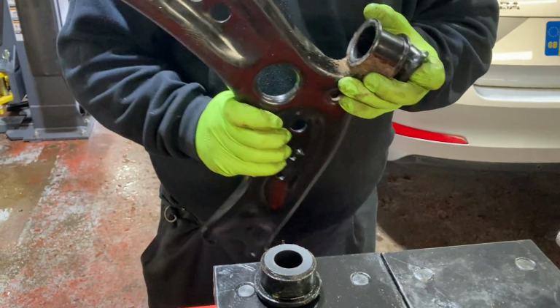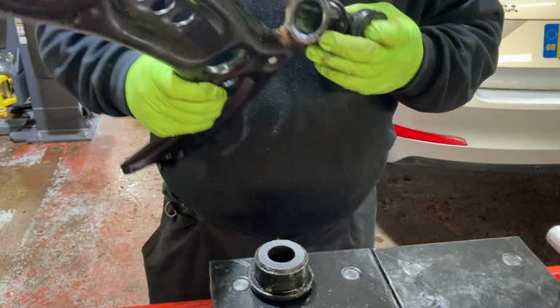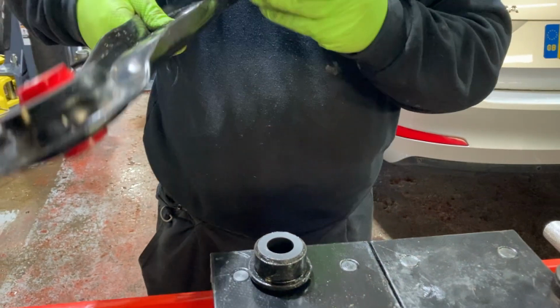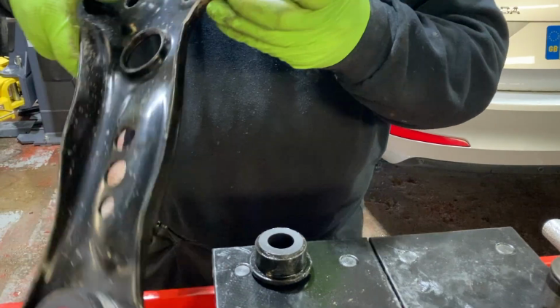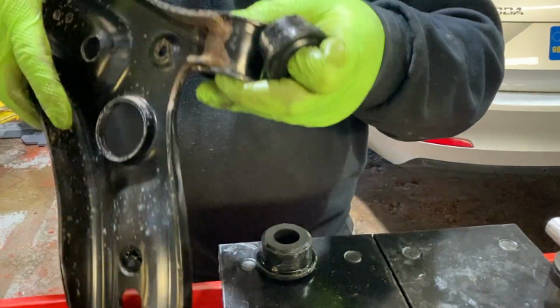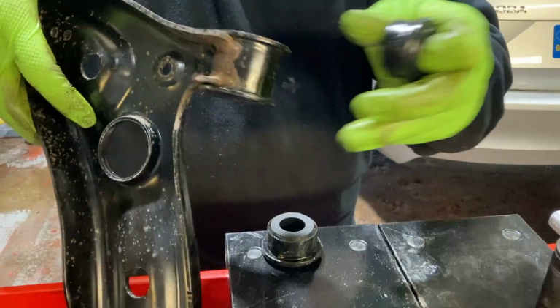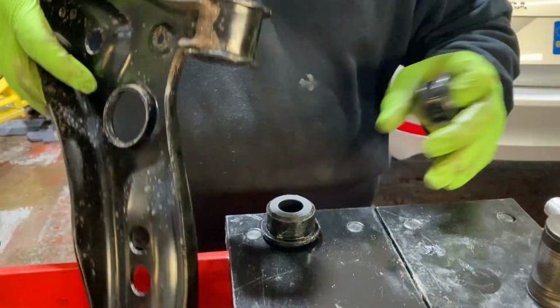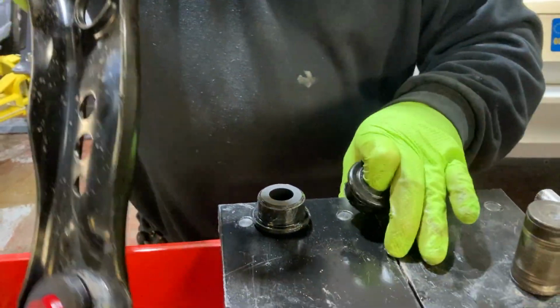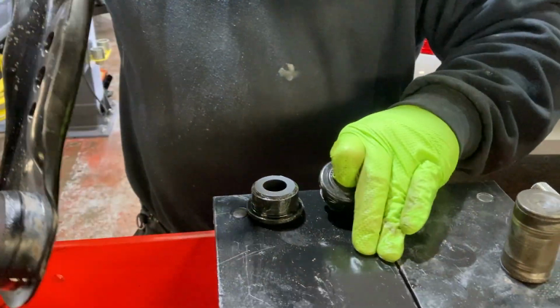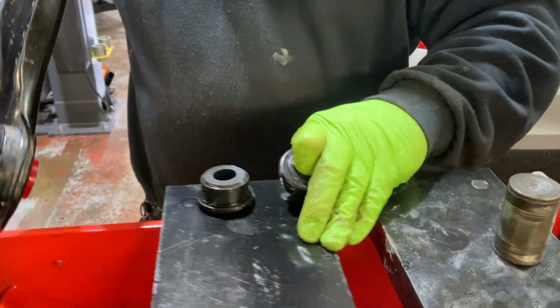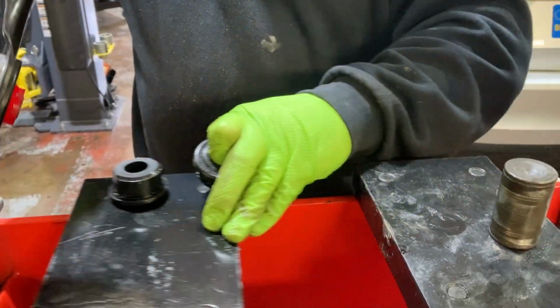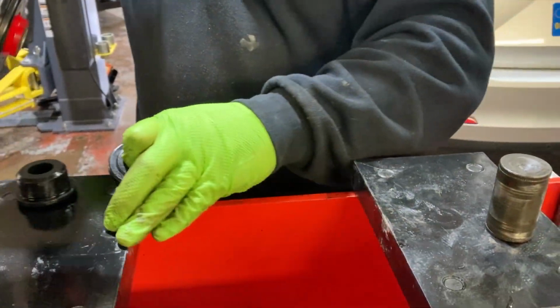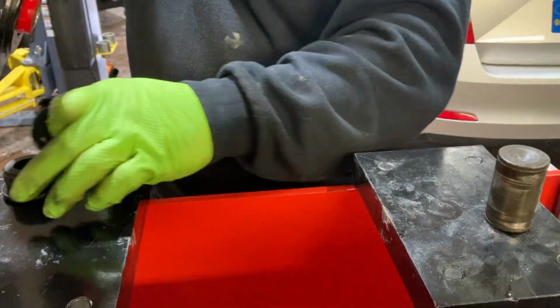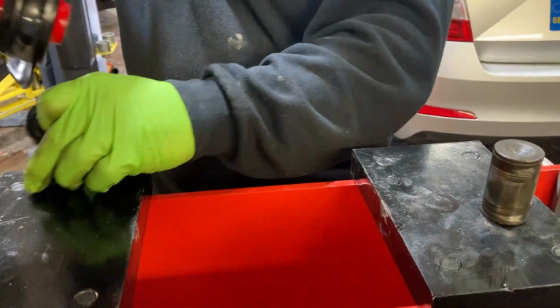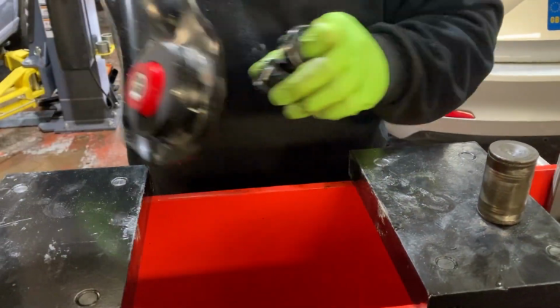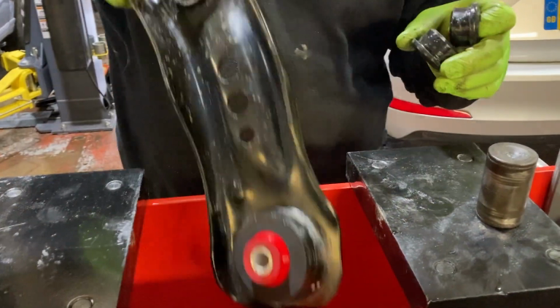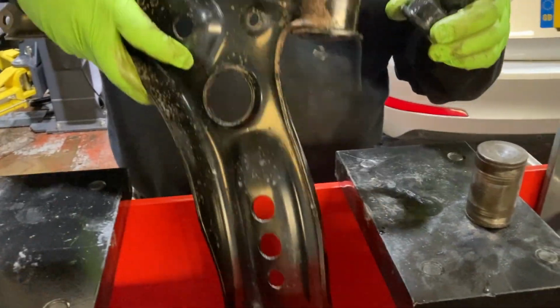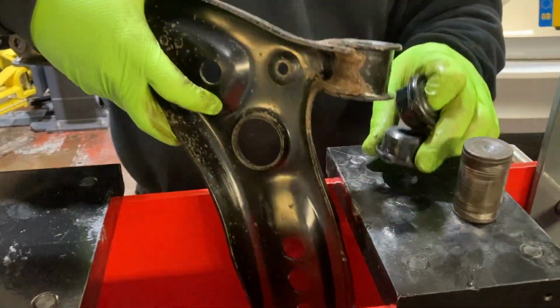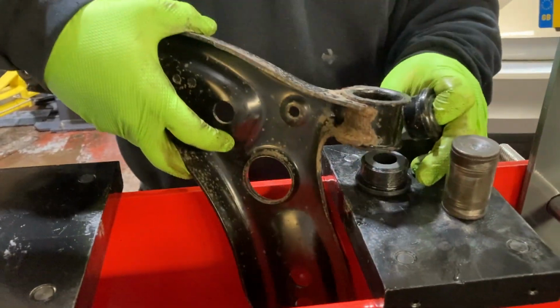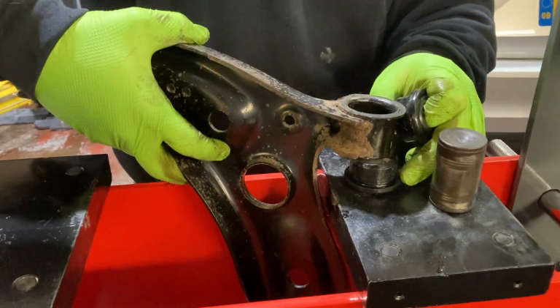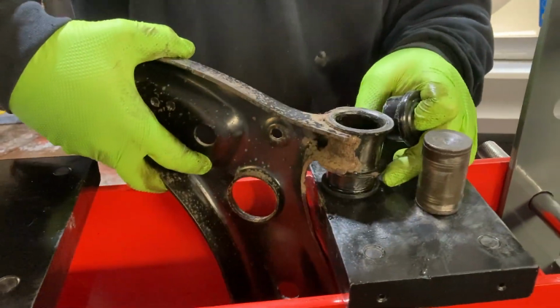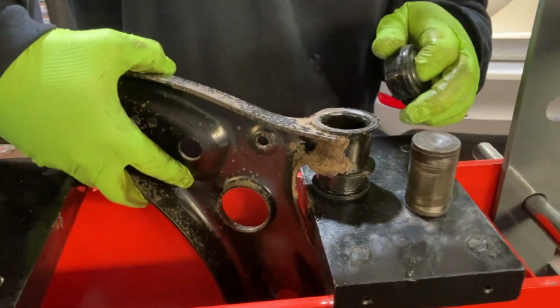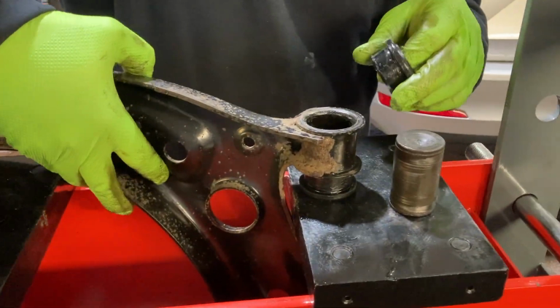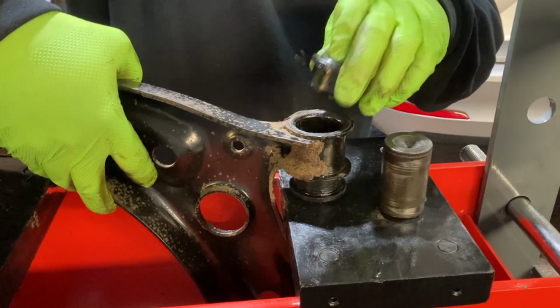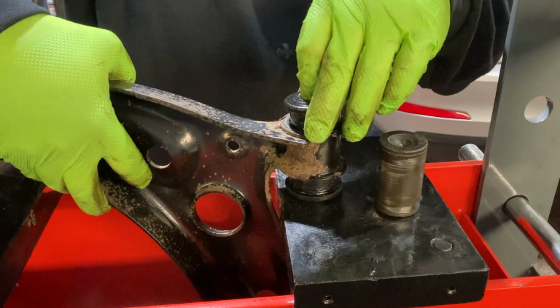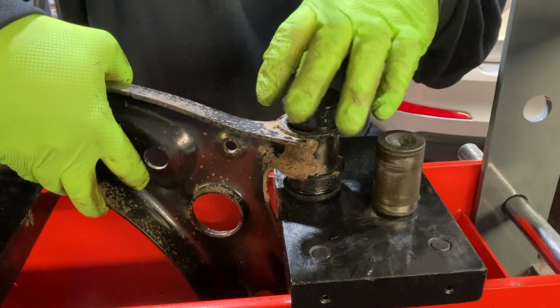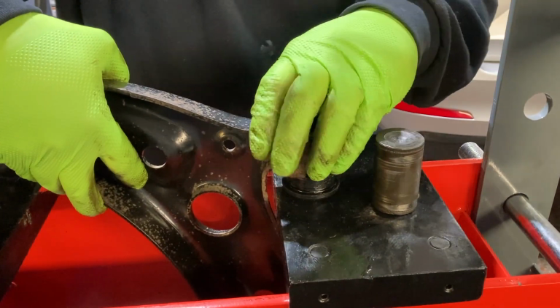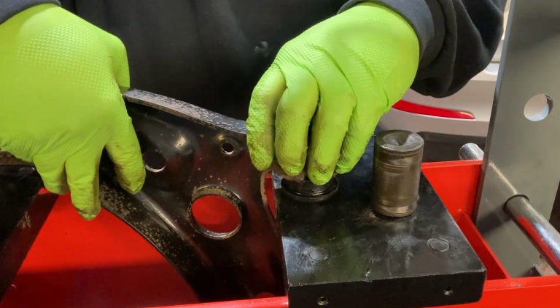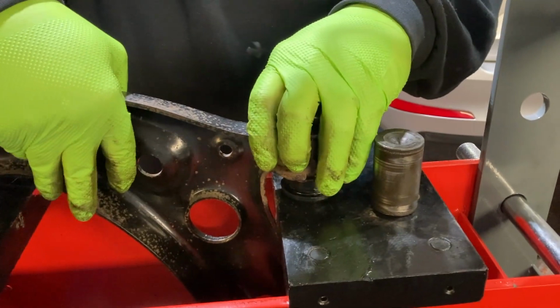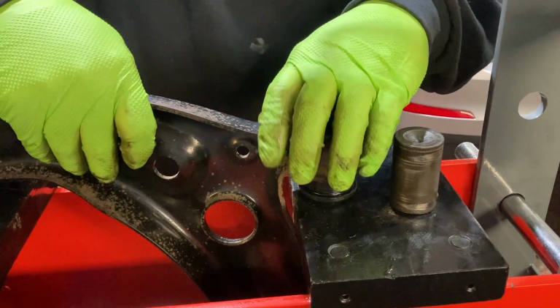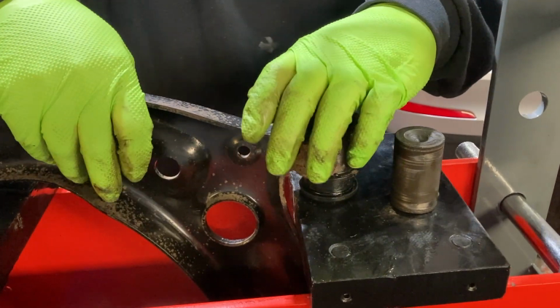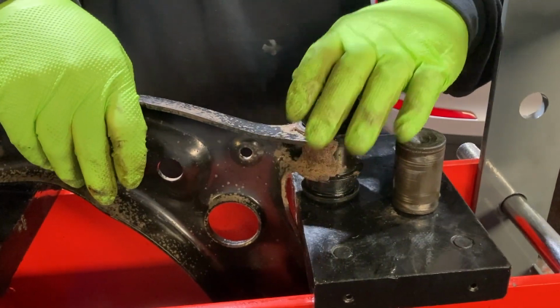To install these bushings into the housing, you can use a mechanical press, a bench vise, or otherwise you can just knock them in using a rubber mallet.